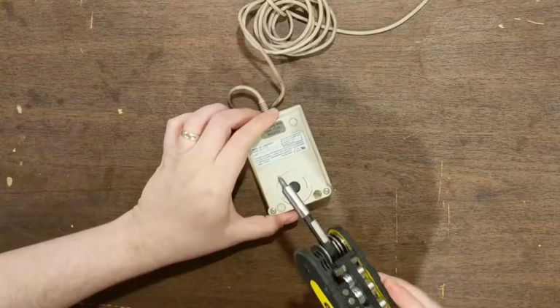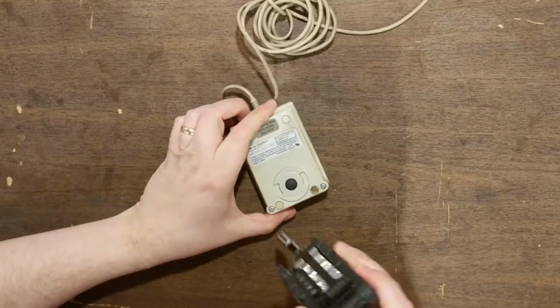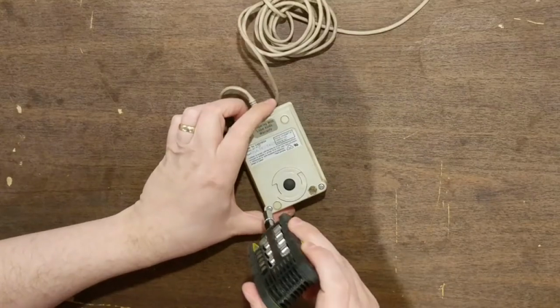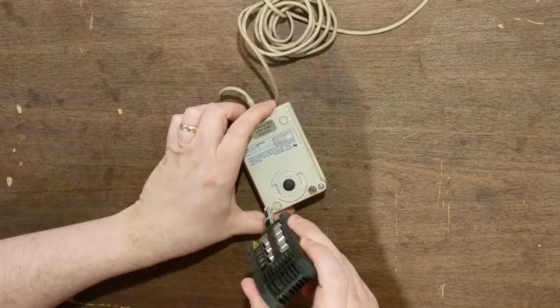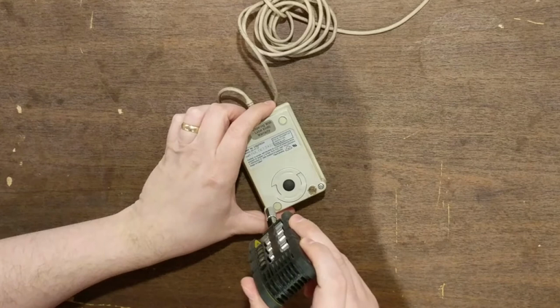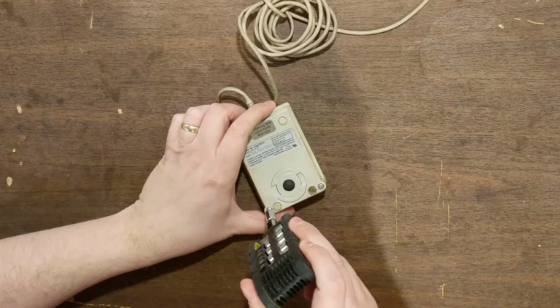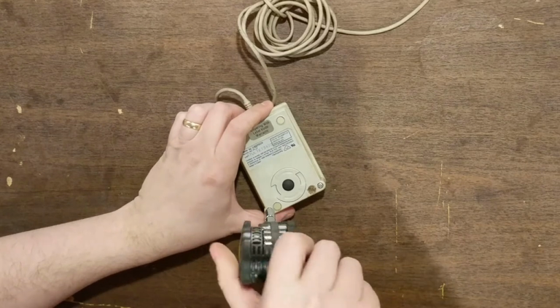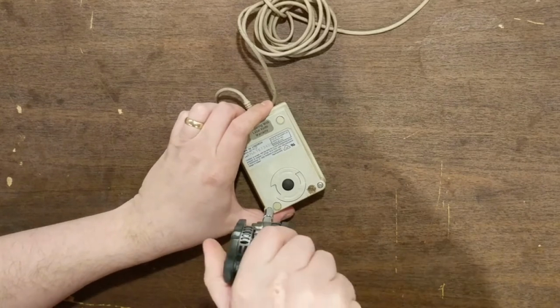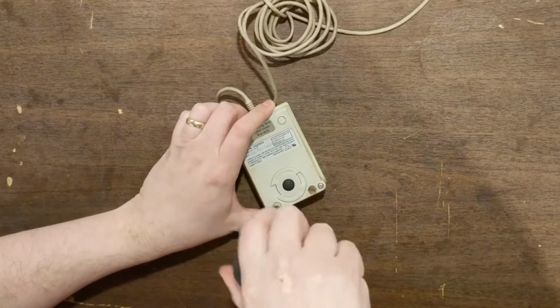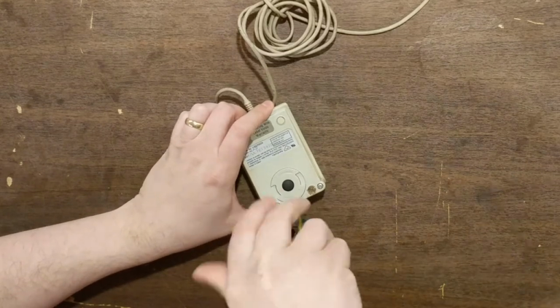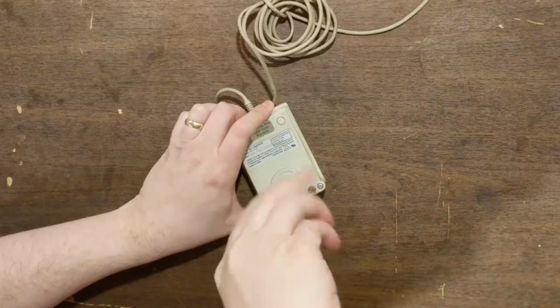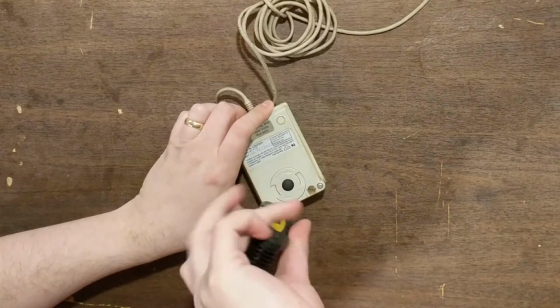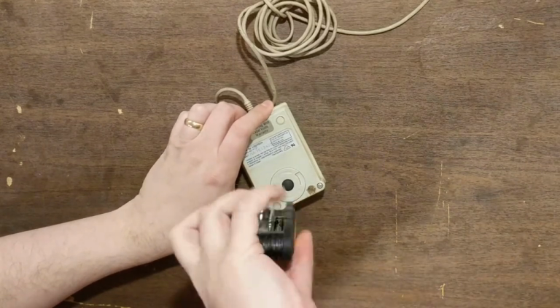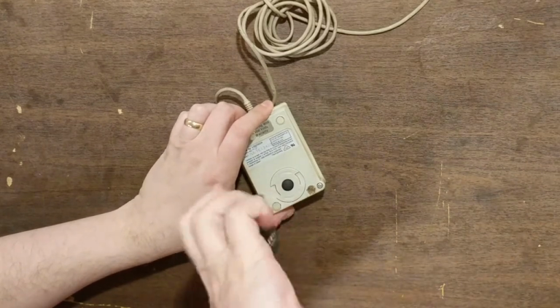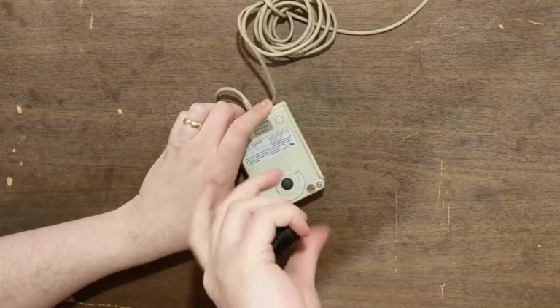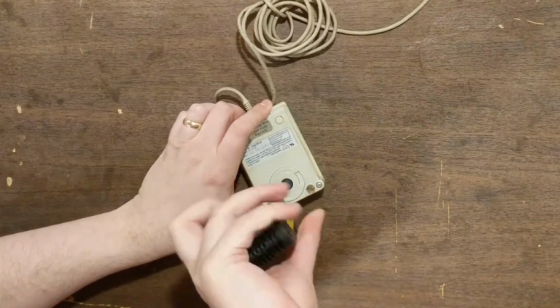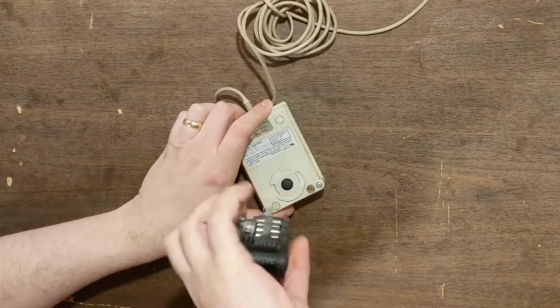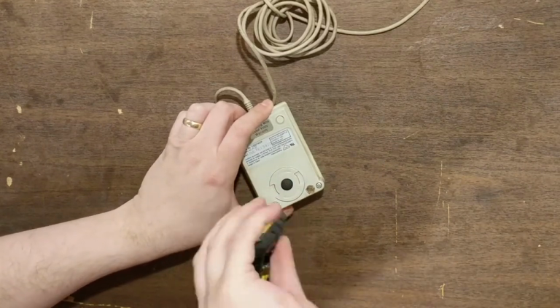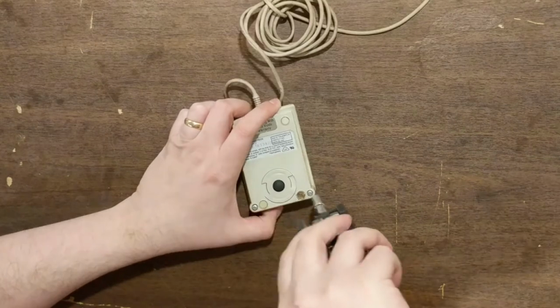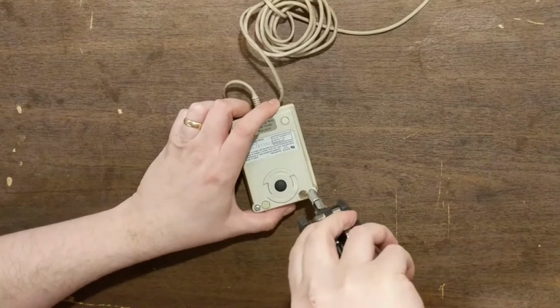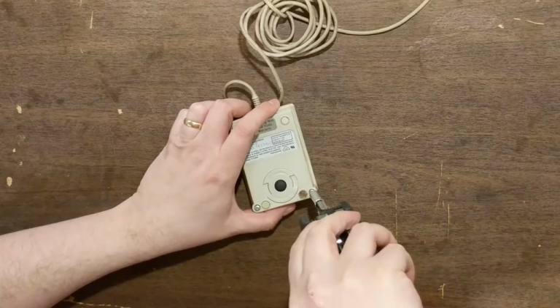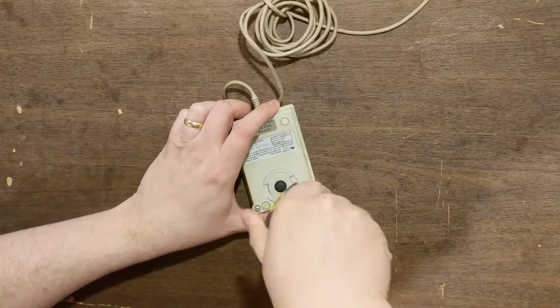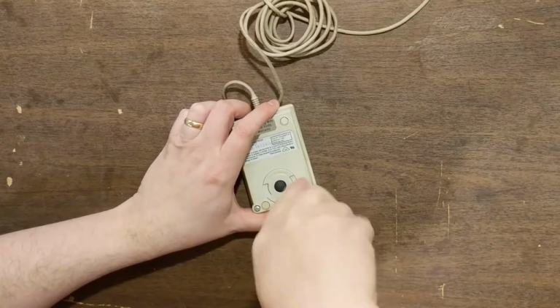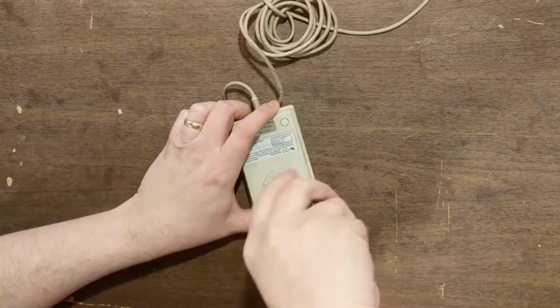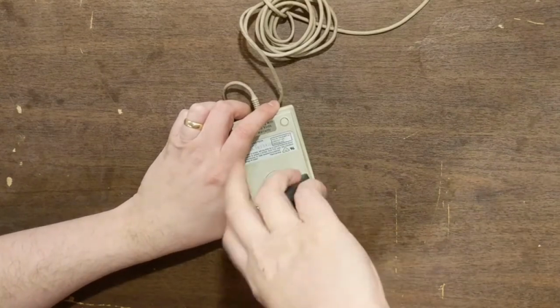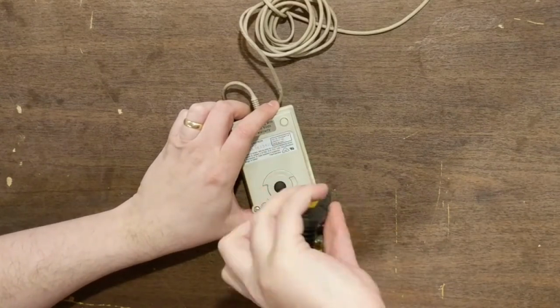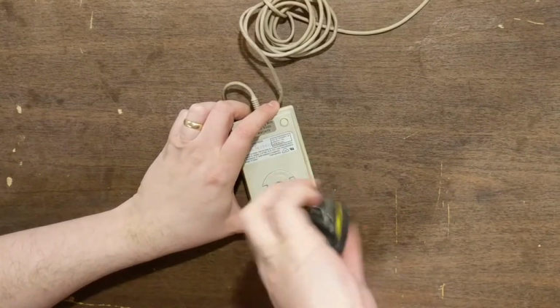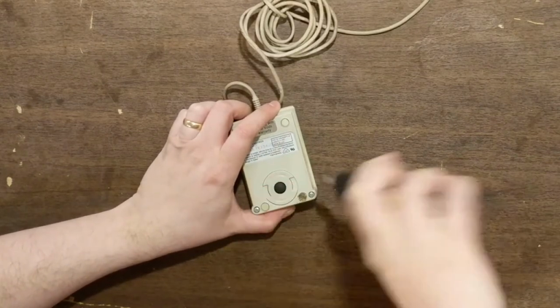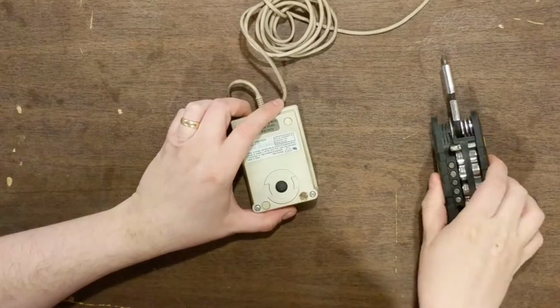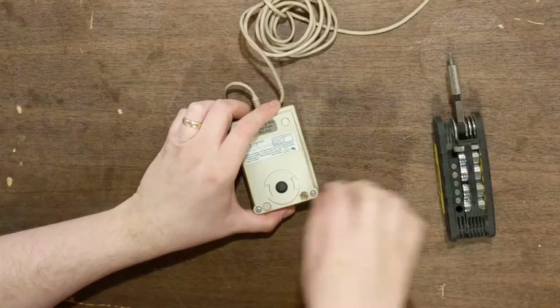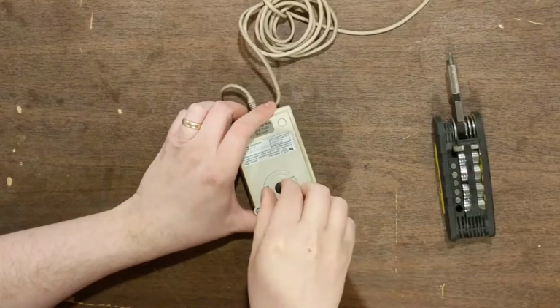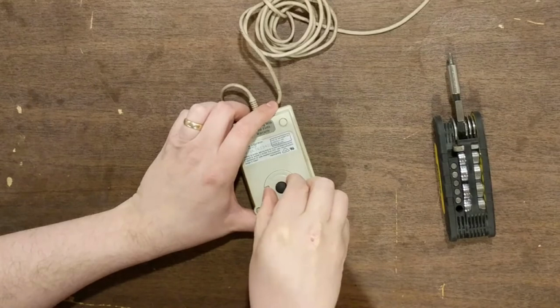The next step was to take apart the mouse so that the plastic parts could be separated away from the electronics. This isn't always possible with much larger items, but if you can take apart and reassemble the item, you should, as it makes the process easier.